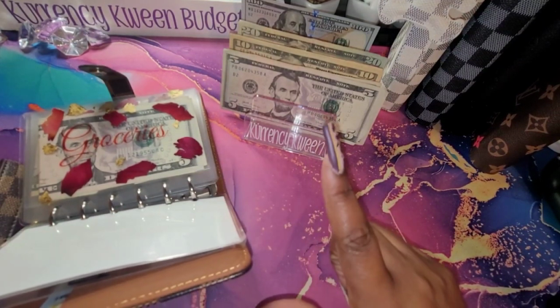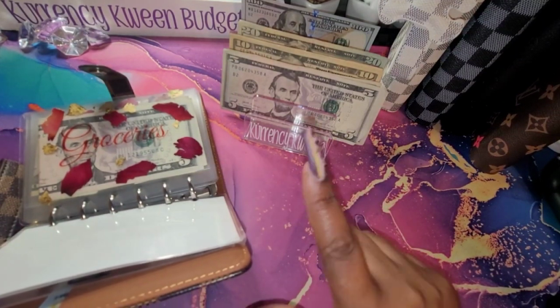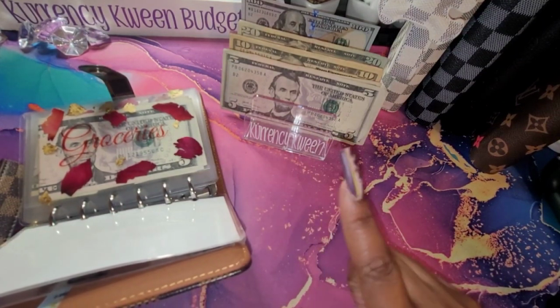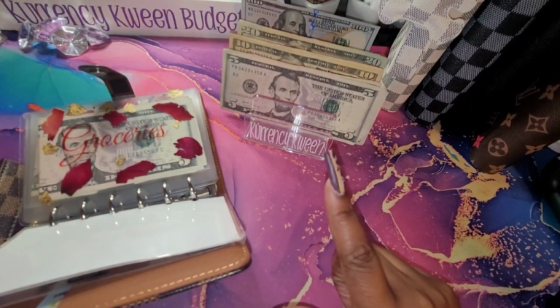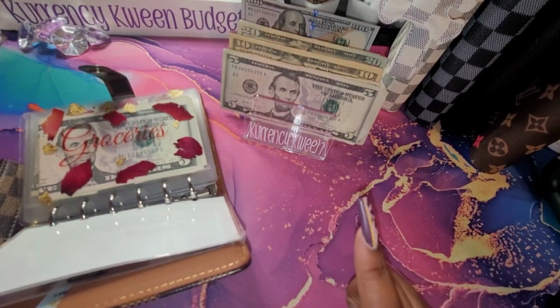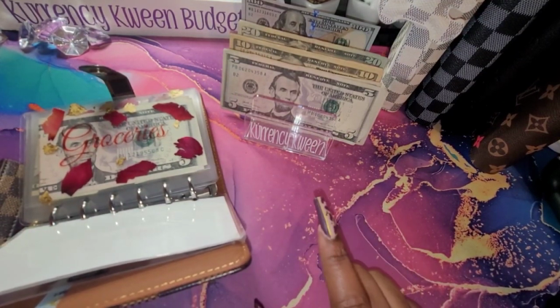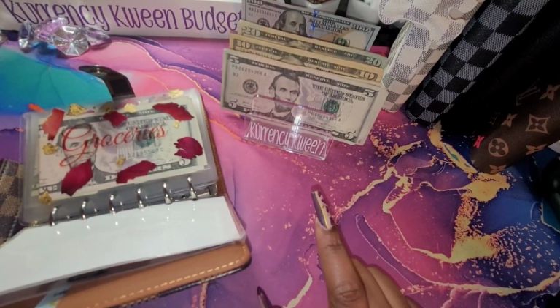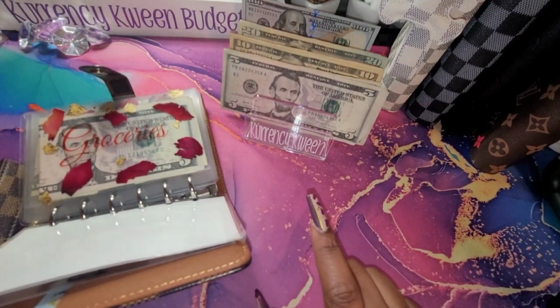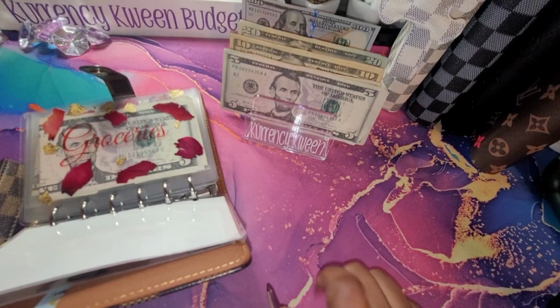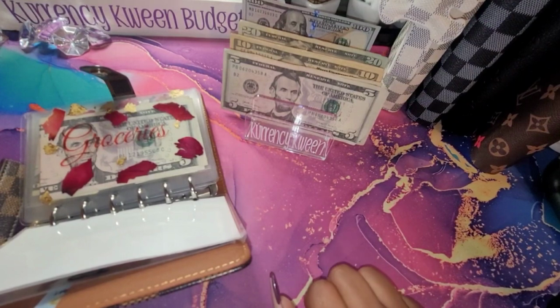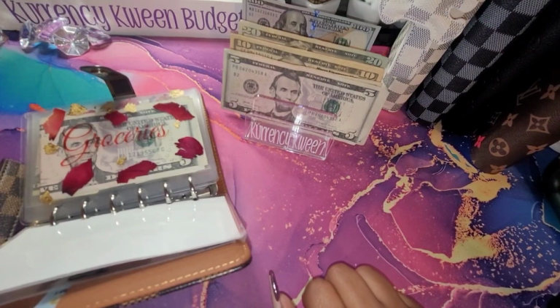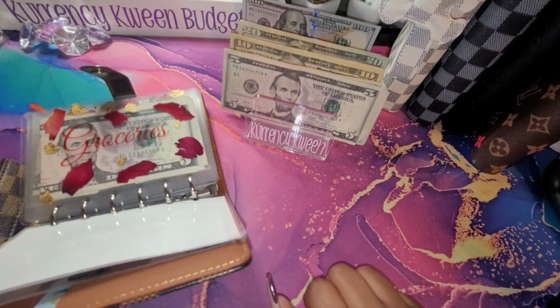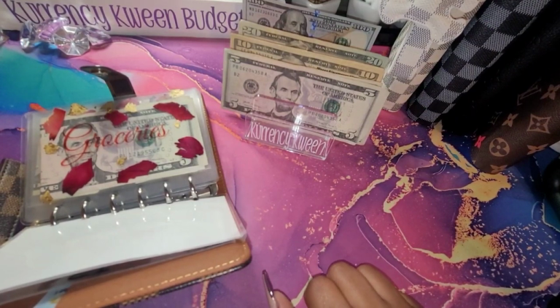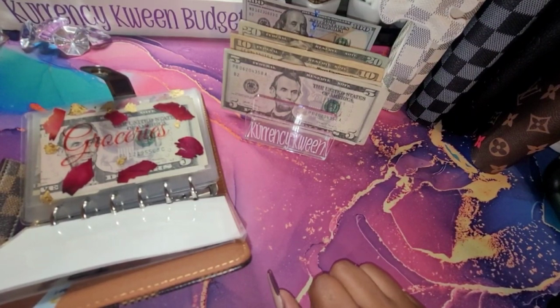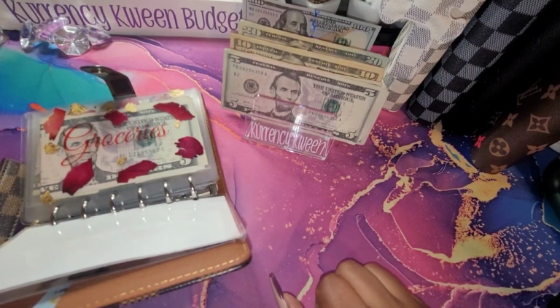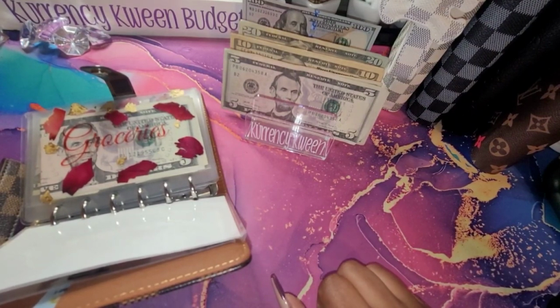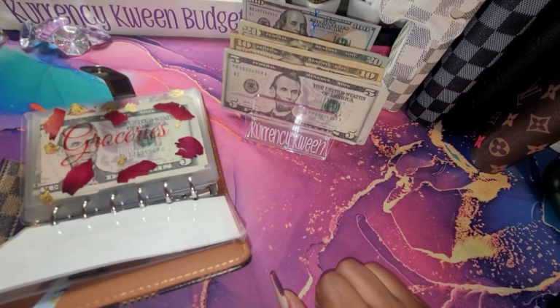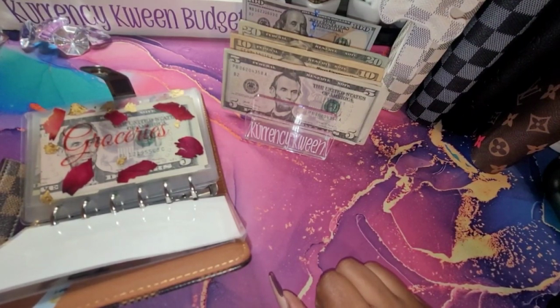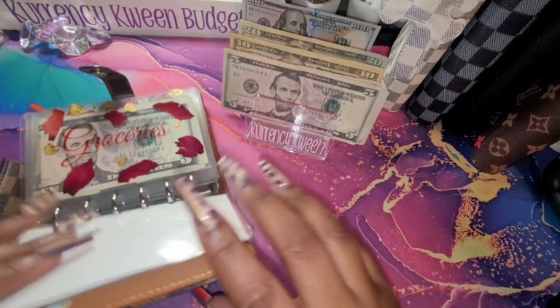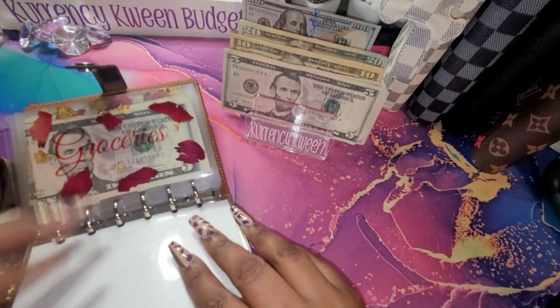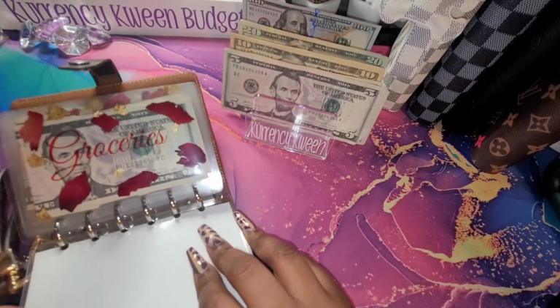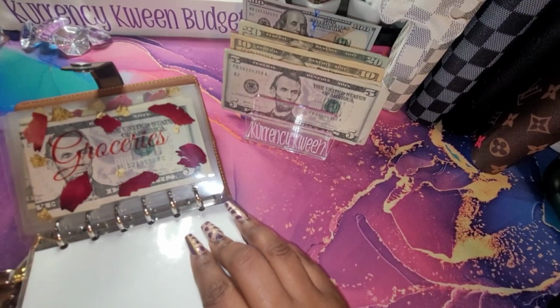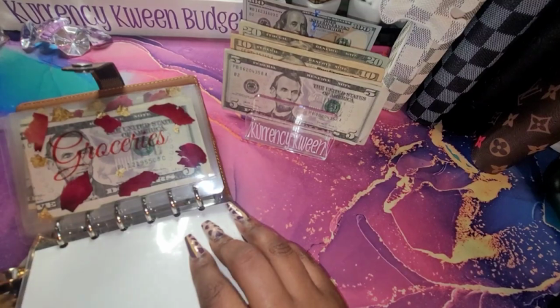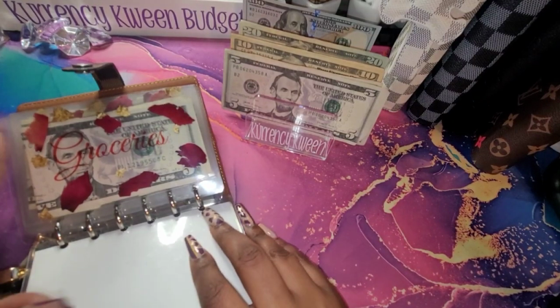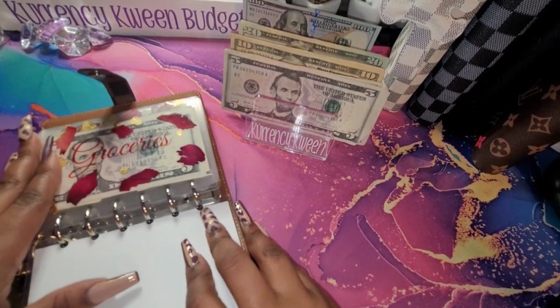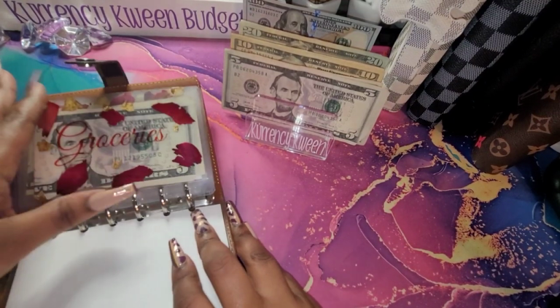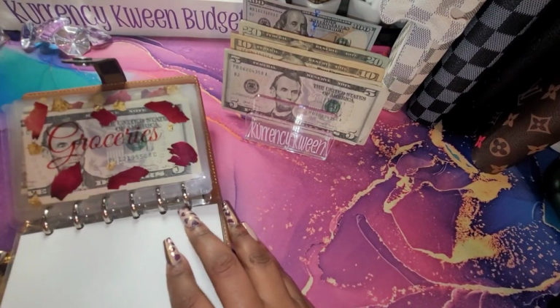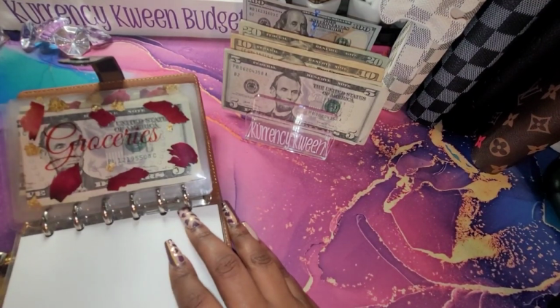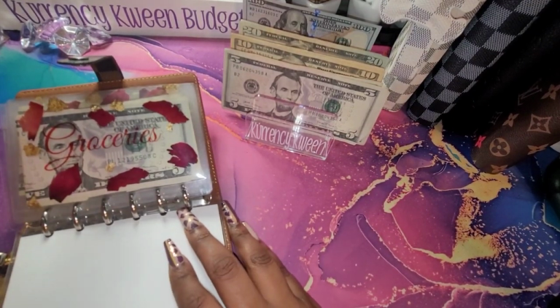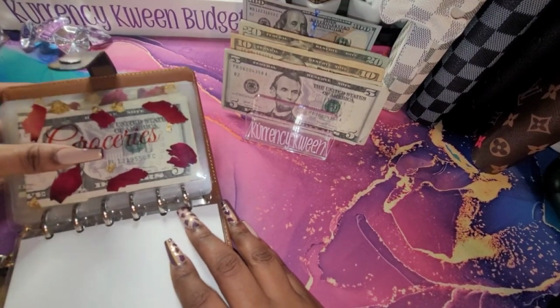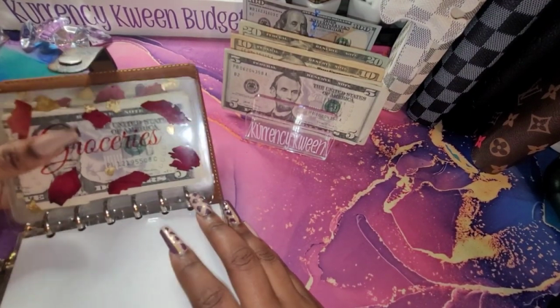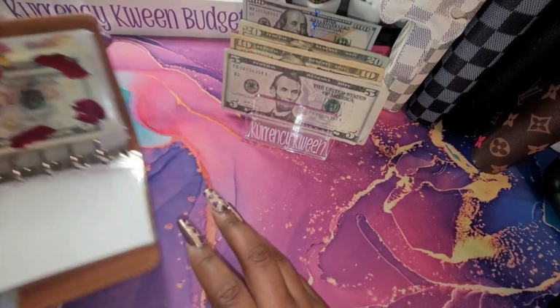I have a new wallet. So I do have a new wallet, and I will be switching while we're doing this video, while we're cash stuffing.